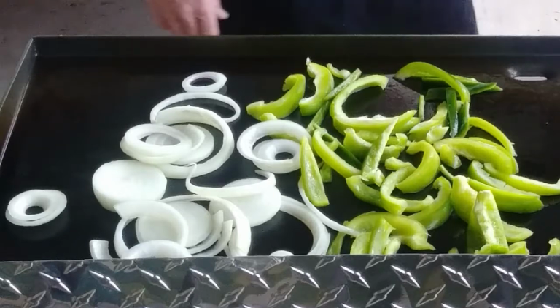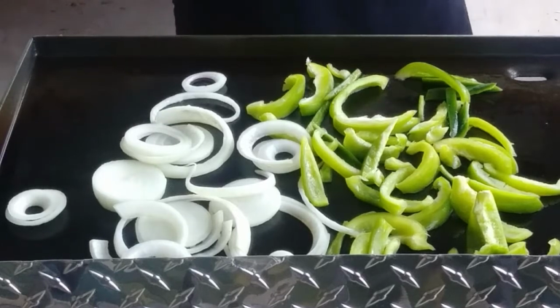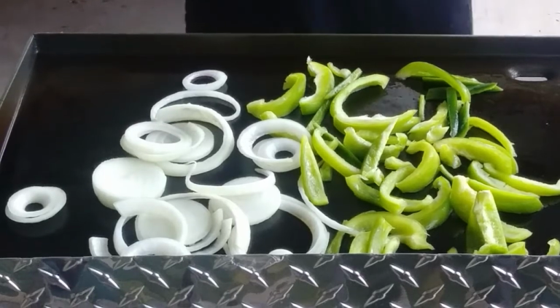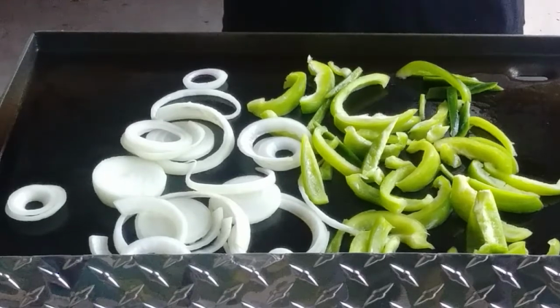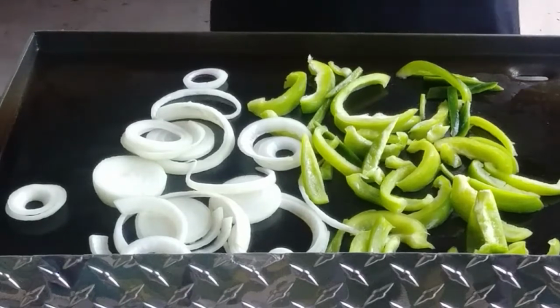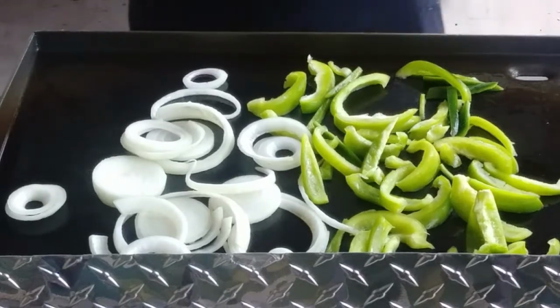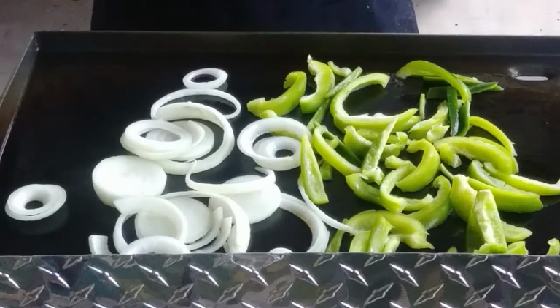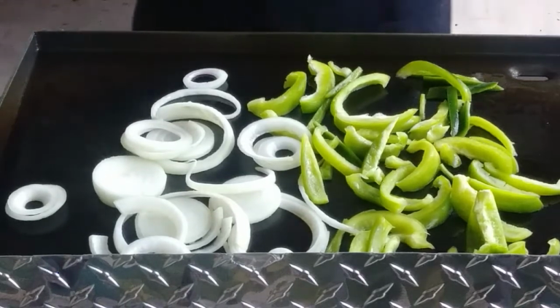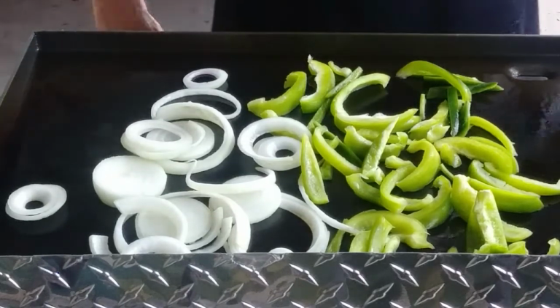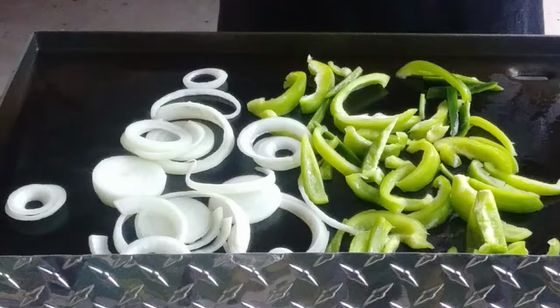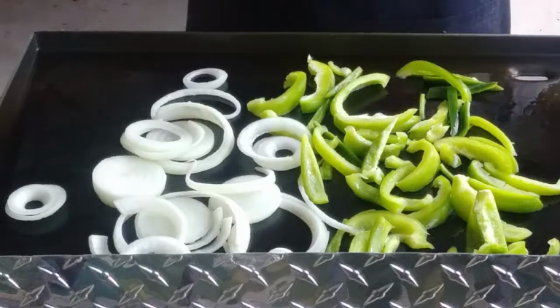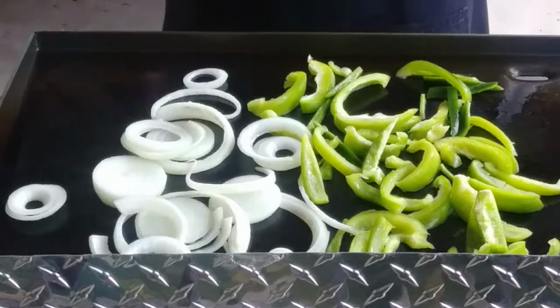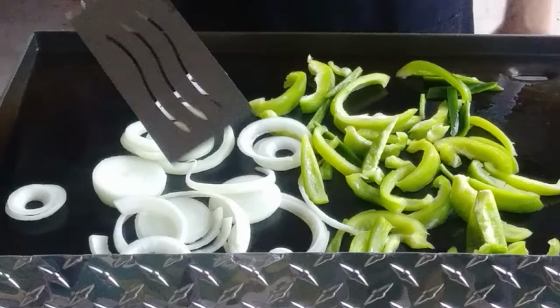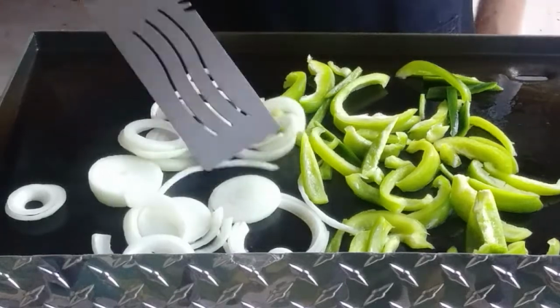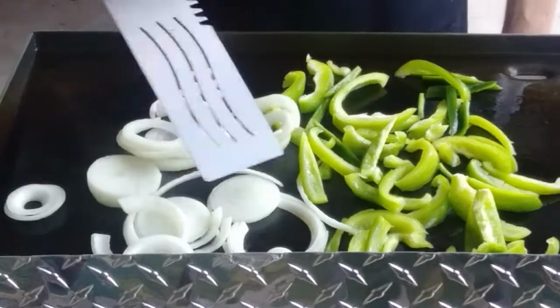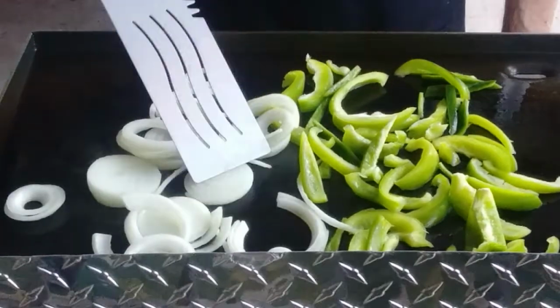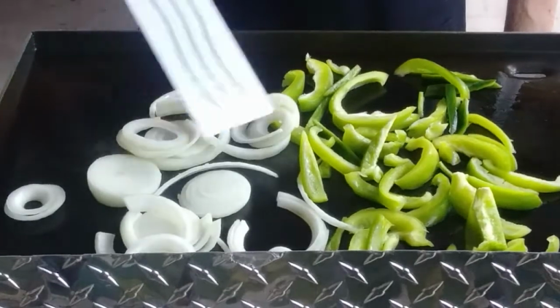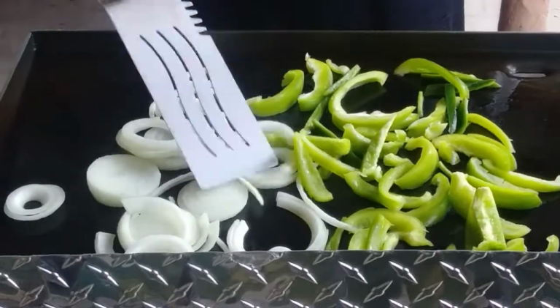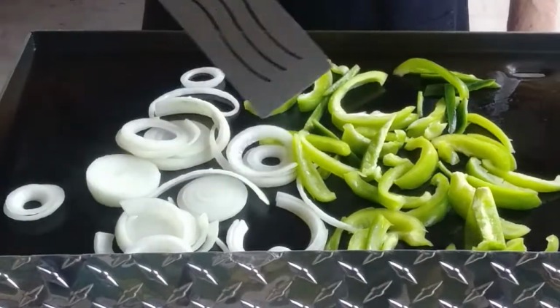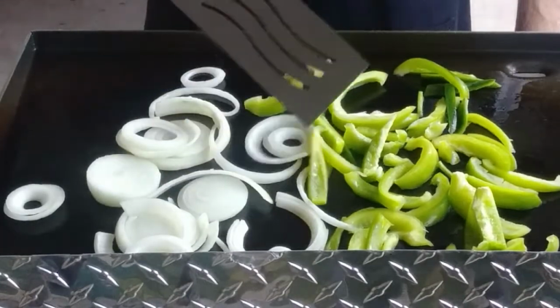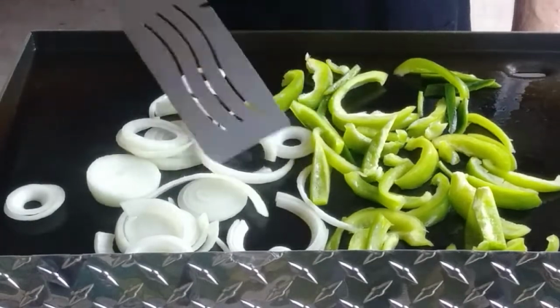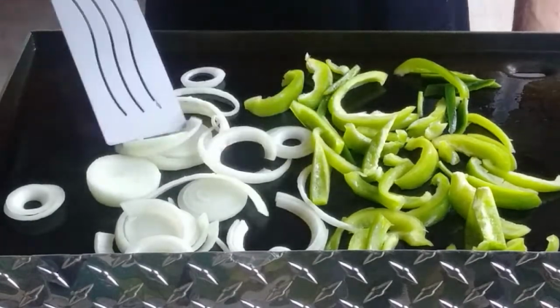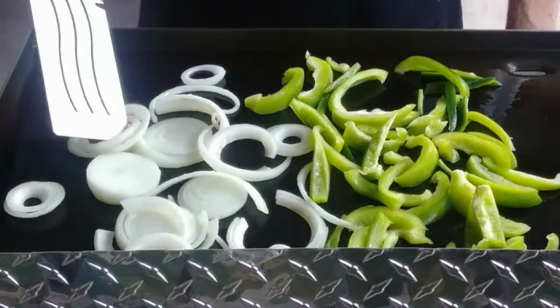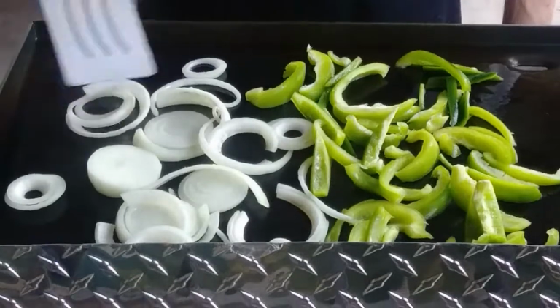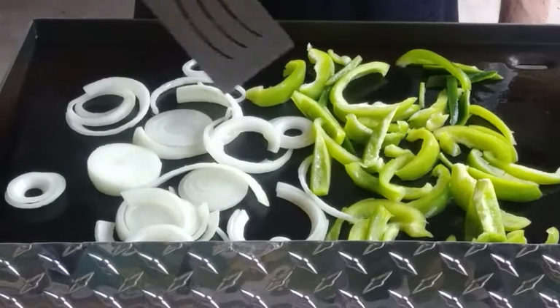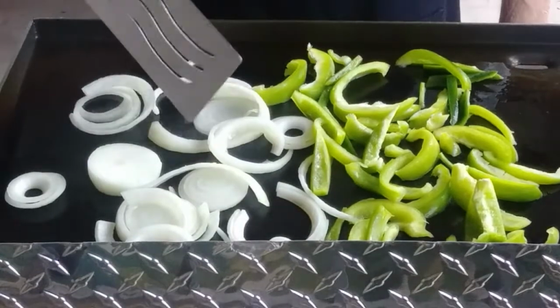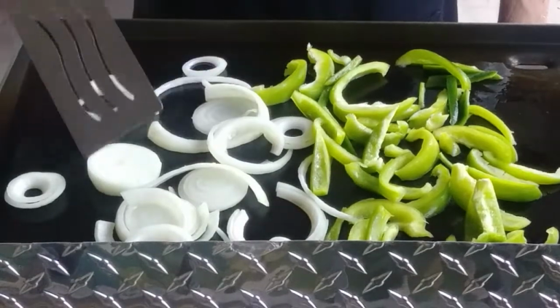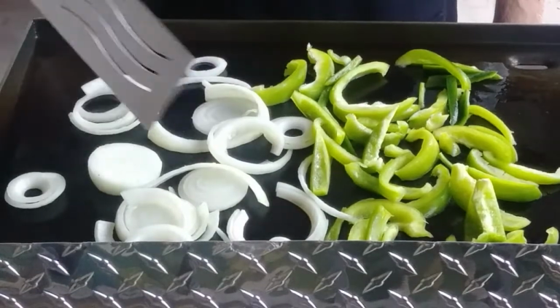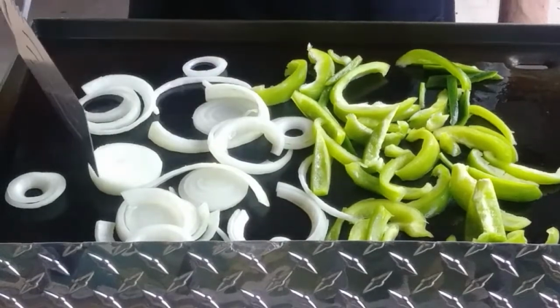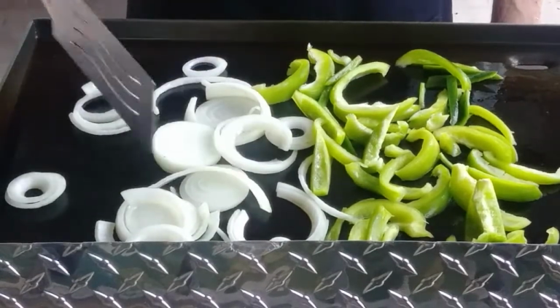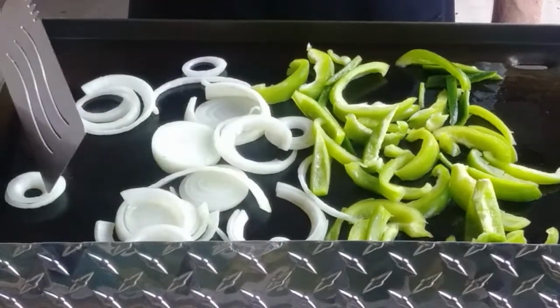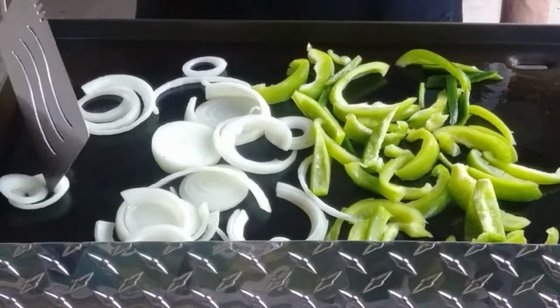Vegetables are going to take a lot longer to cook than the meat. The meat is really thin, and it's cubed, and it's marinated. I think it's going to go real fast — much faster than yesterday's smash burgers.